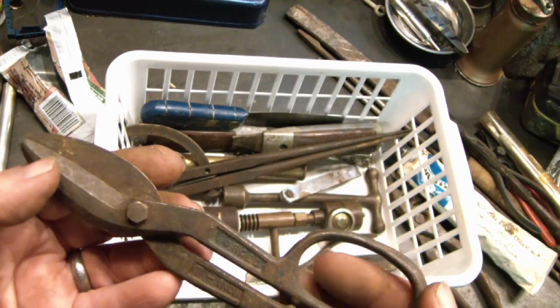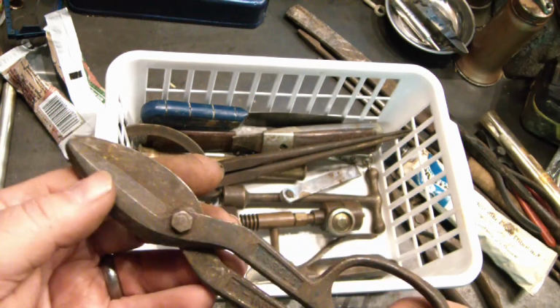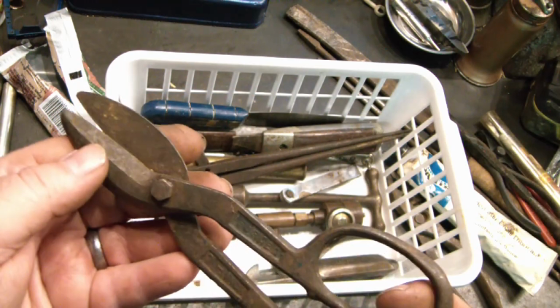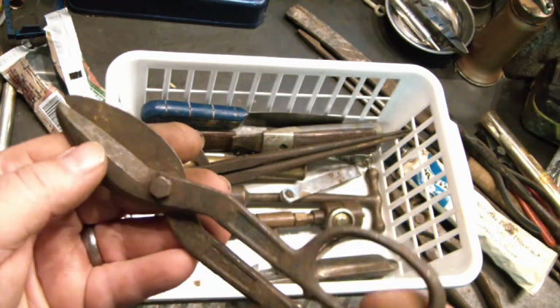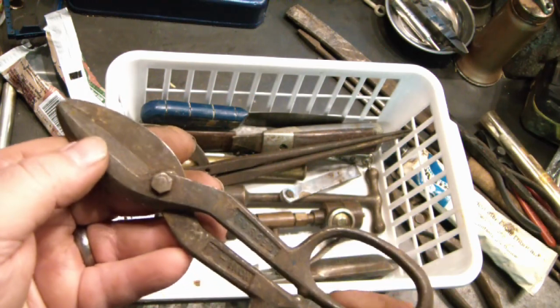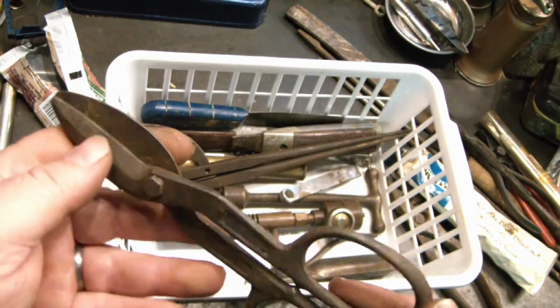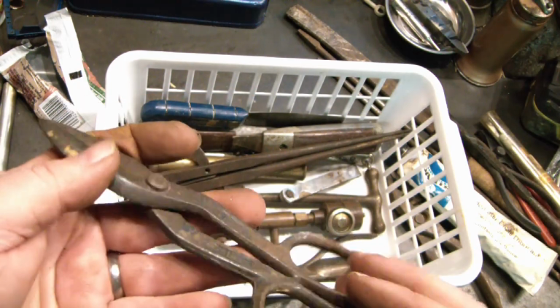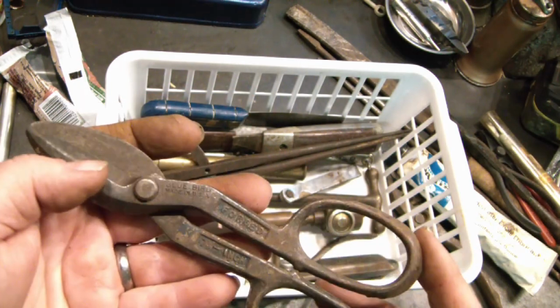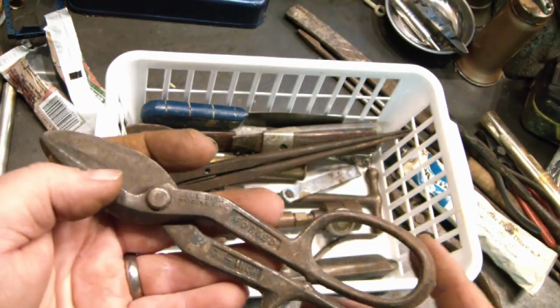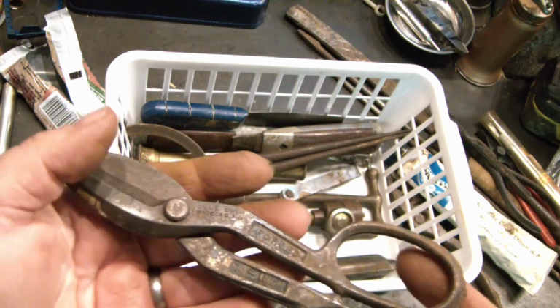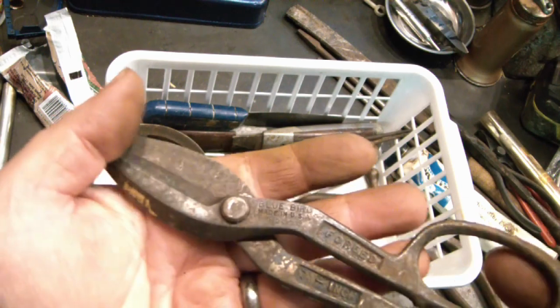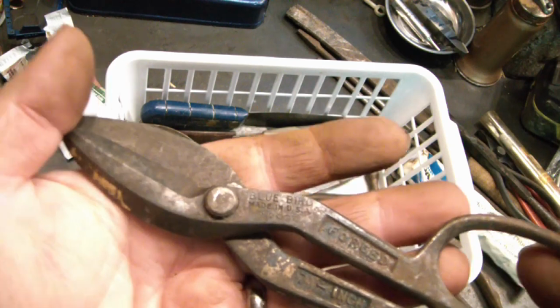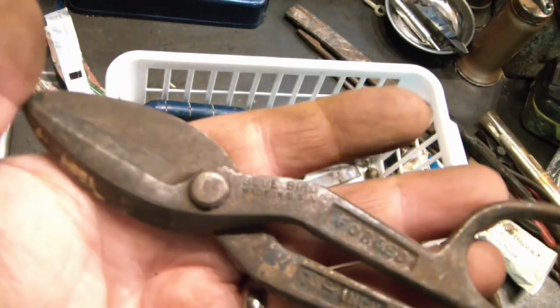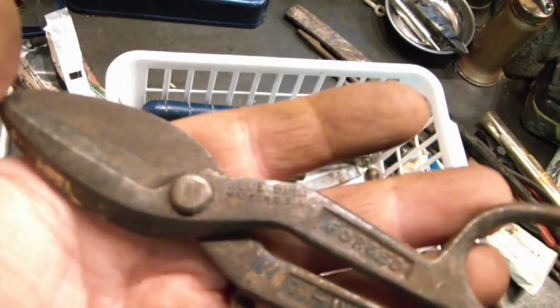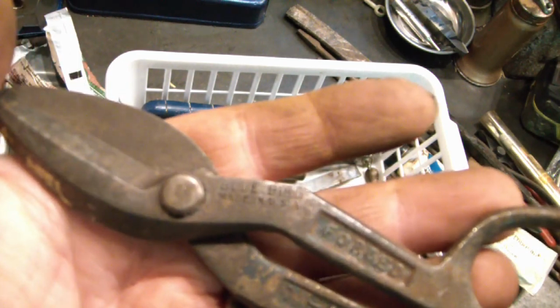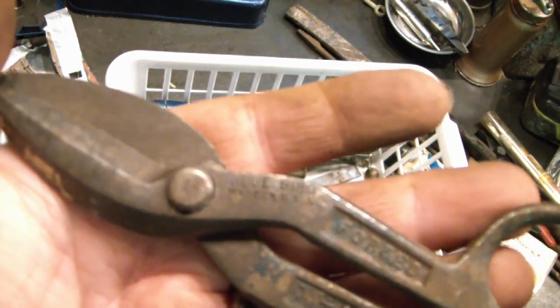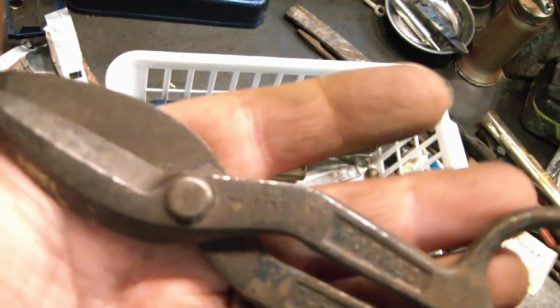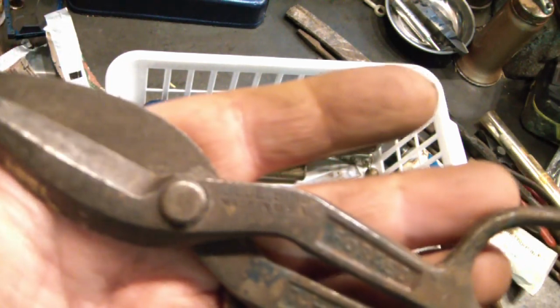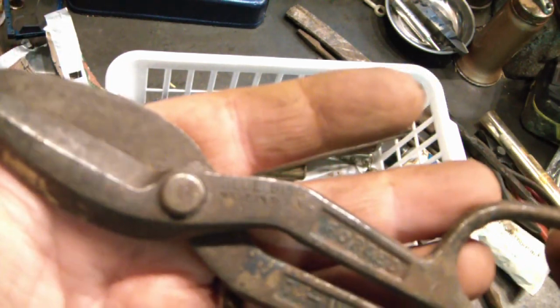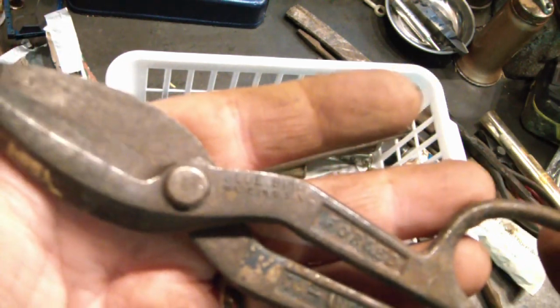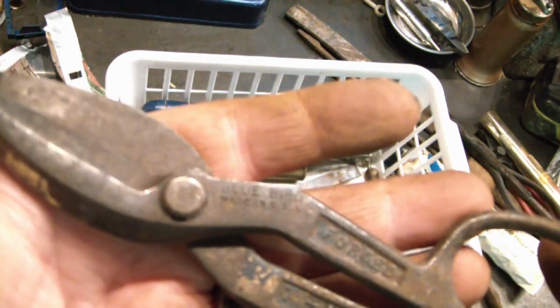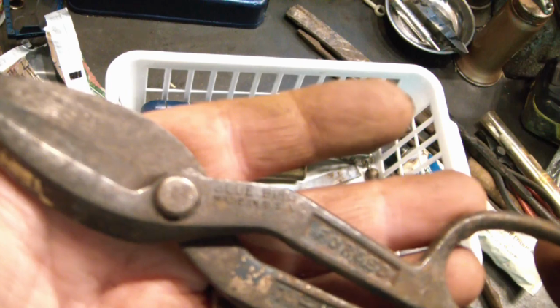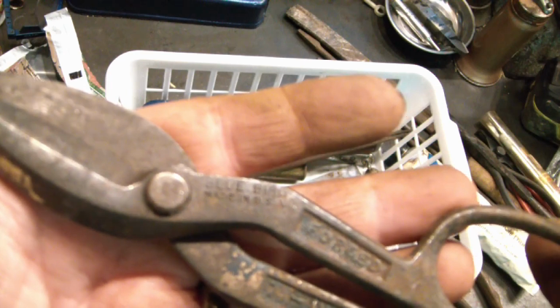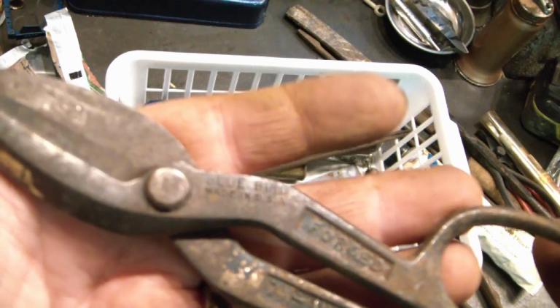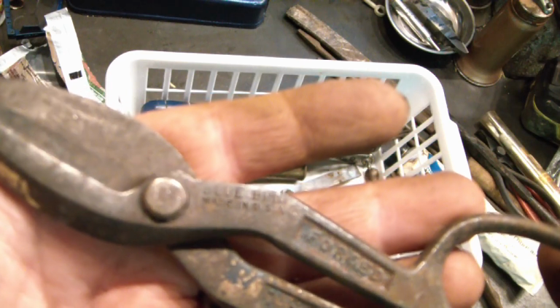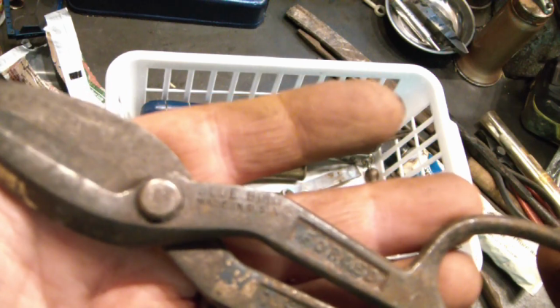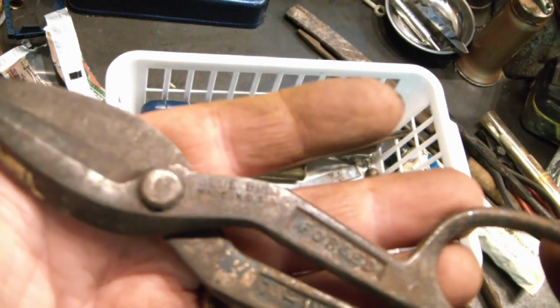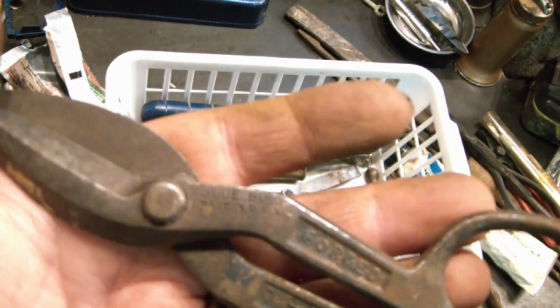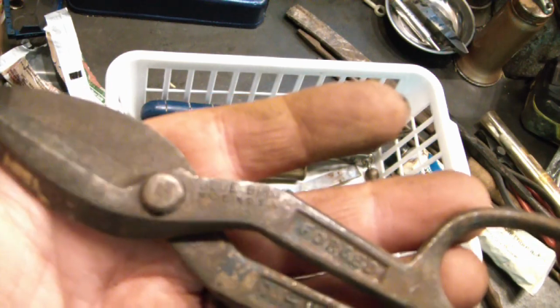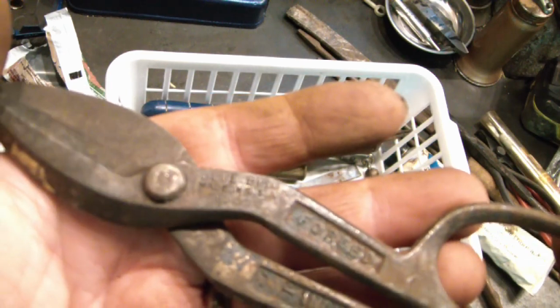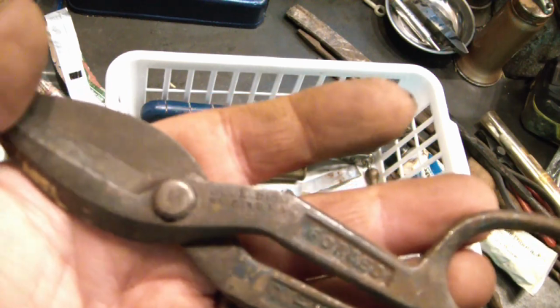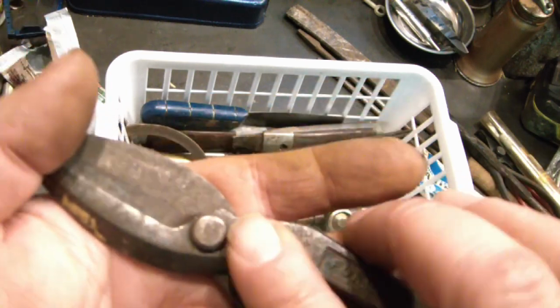And here's a nice little set of snips — again, I think this was out of the 50 cent bin. It says Bluebird, Made in USA, number three — maybe number seven.